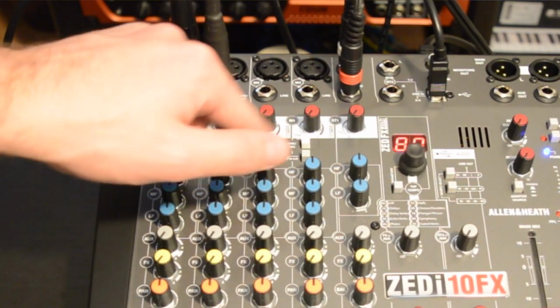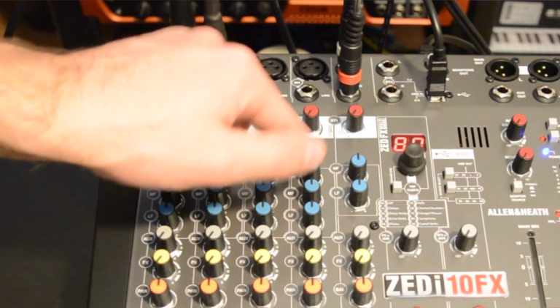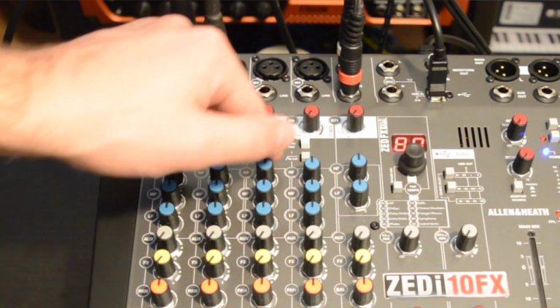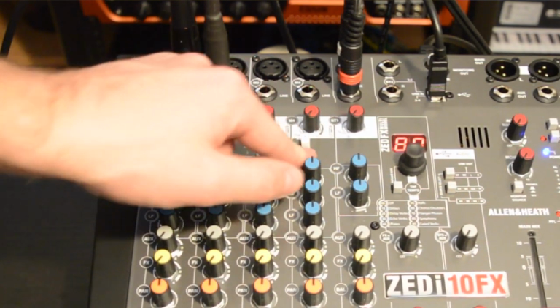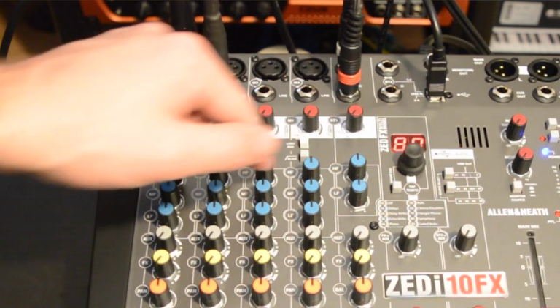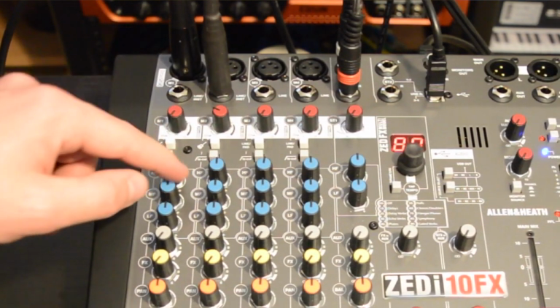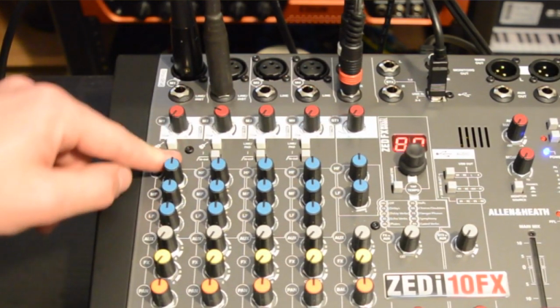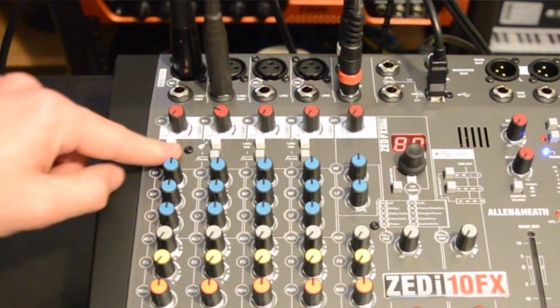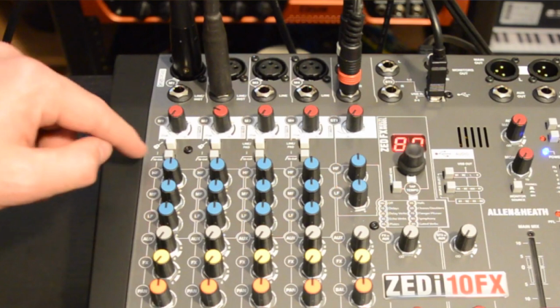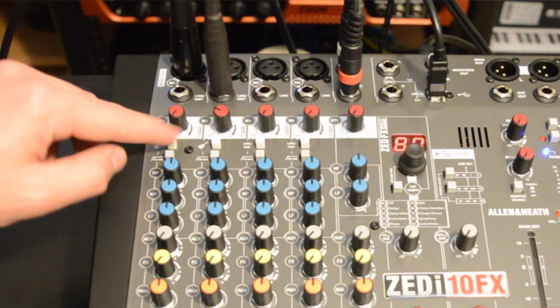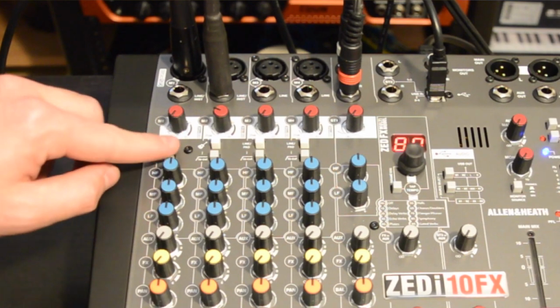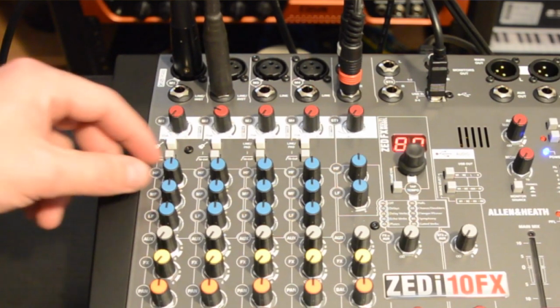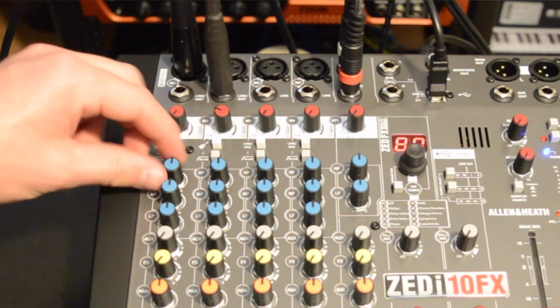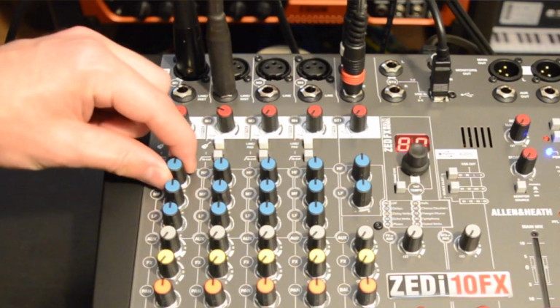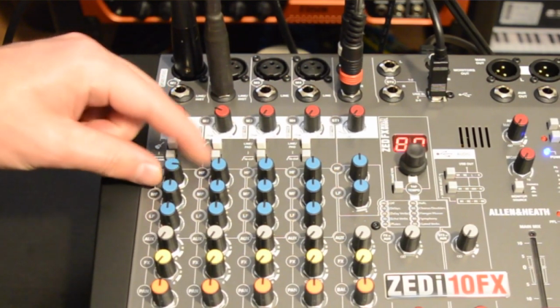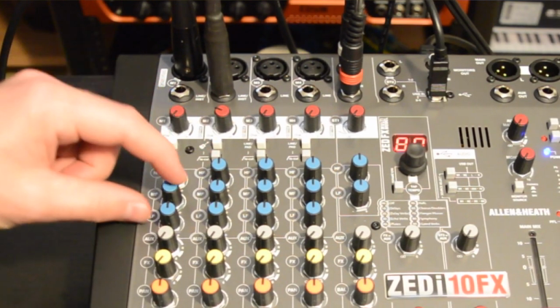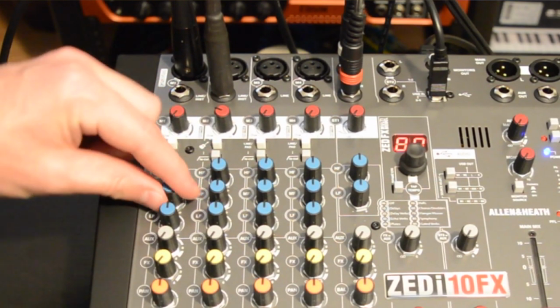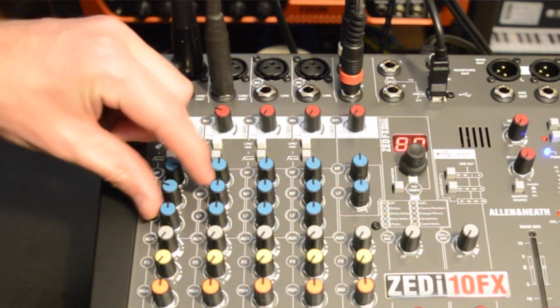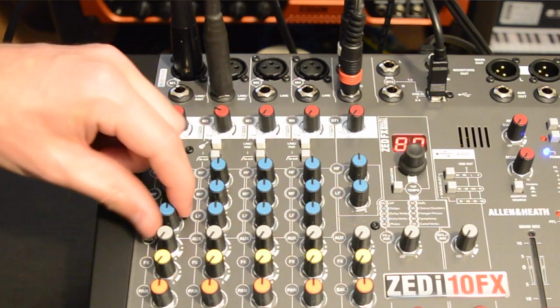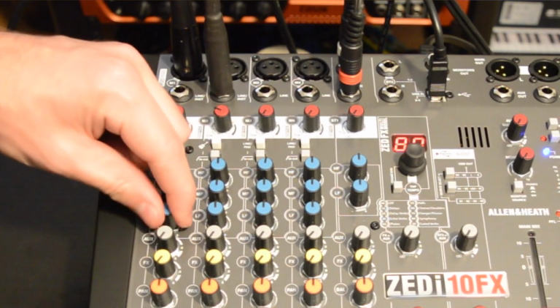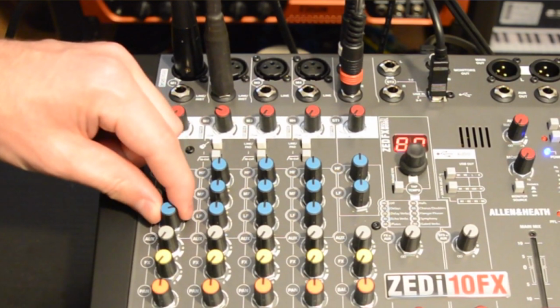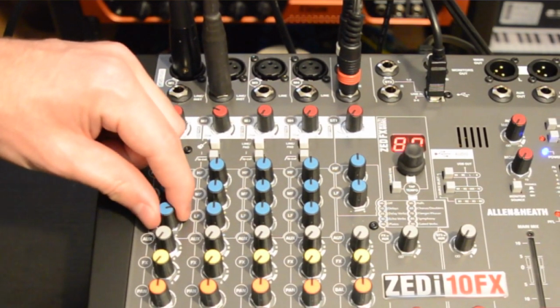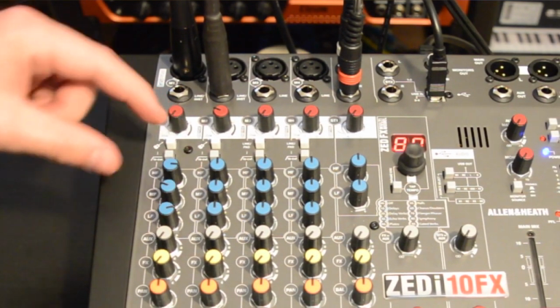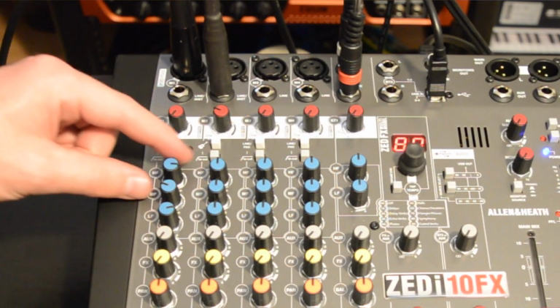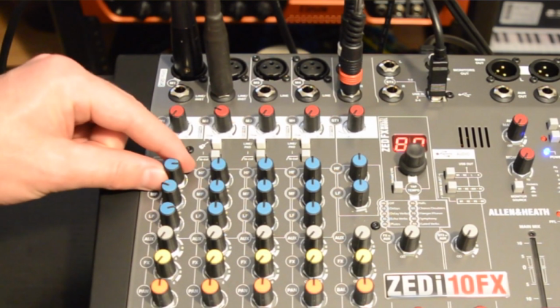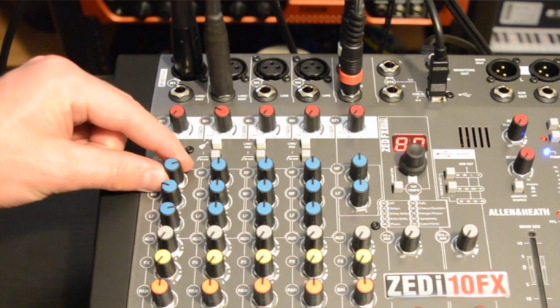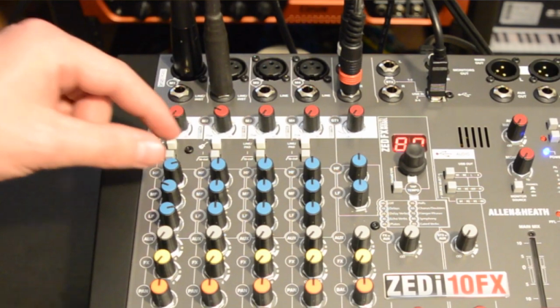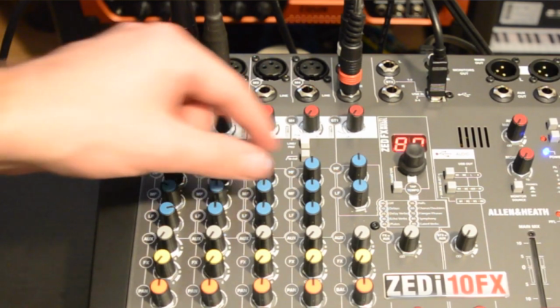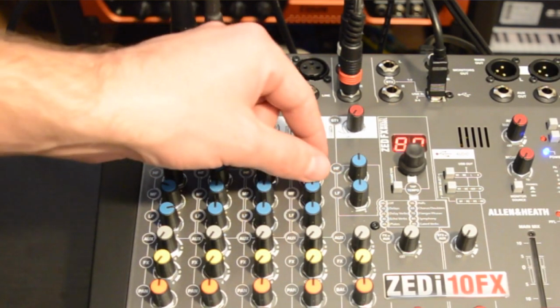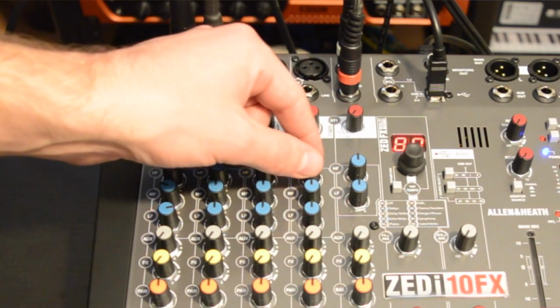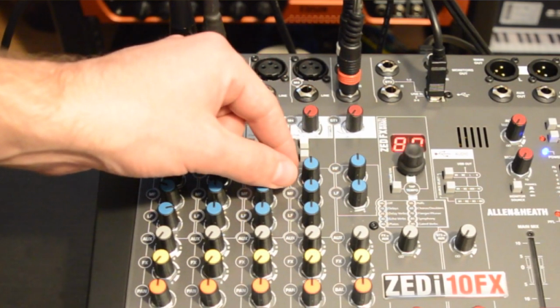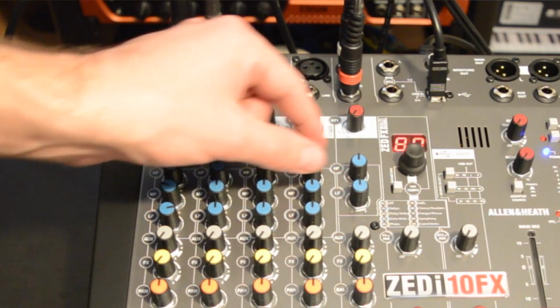Directly under those buttons on all four channels you'll get a low cut filter which sits at around 100 Hz. Next up are the EQs, and you'll get a high, mid, and low knob on all four mono channels, while the stereo channel is decidedly less equipped with only high and low knobs.